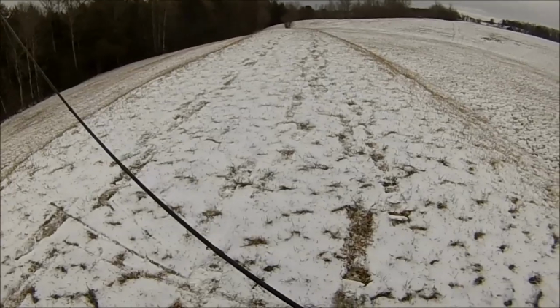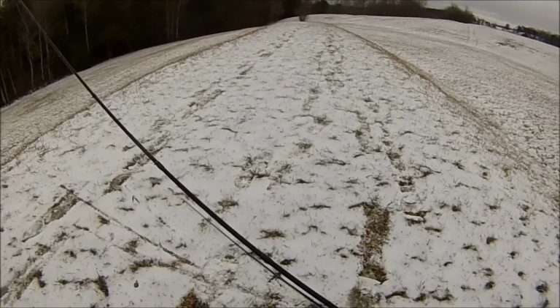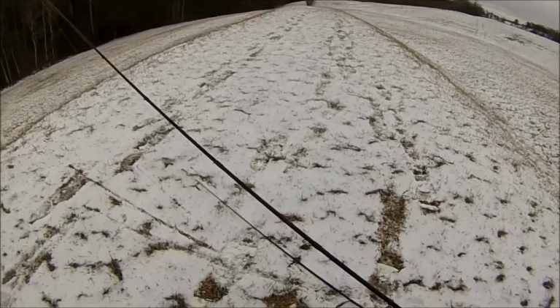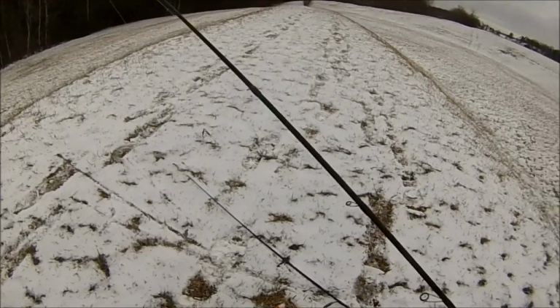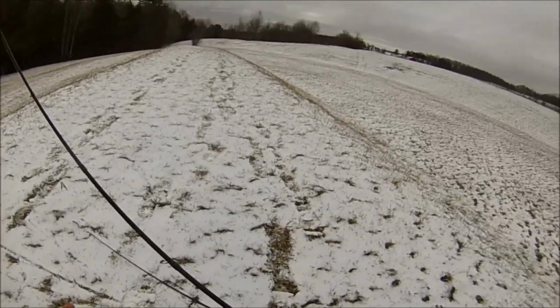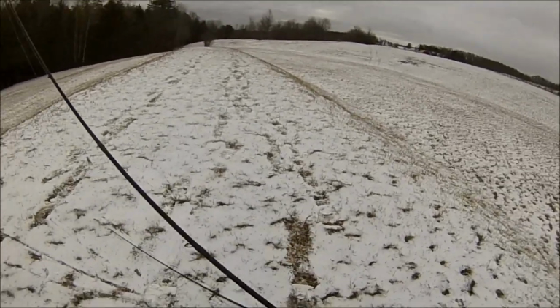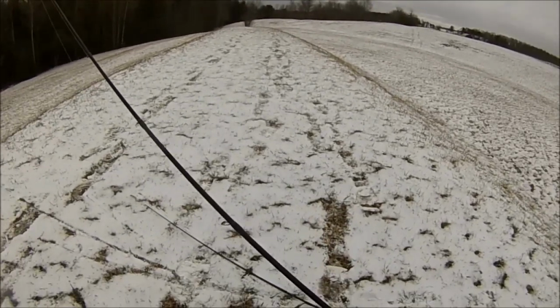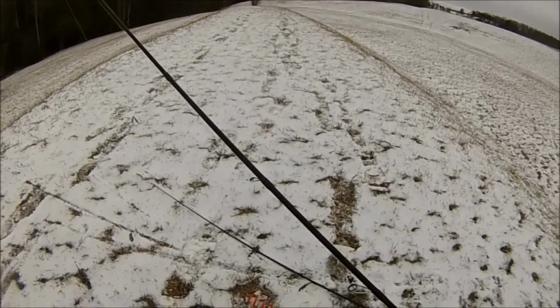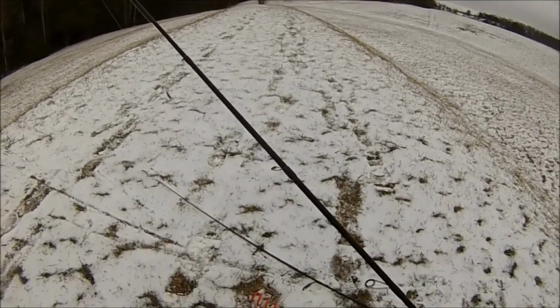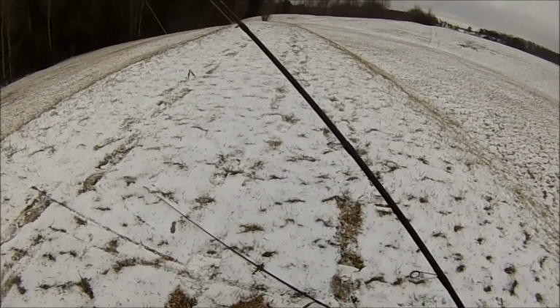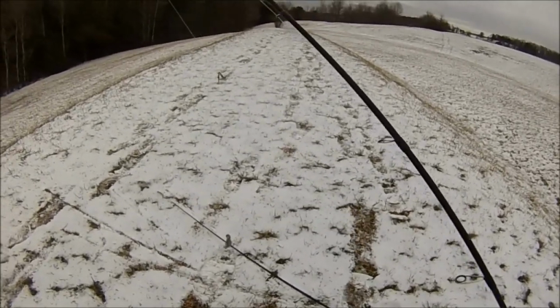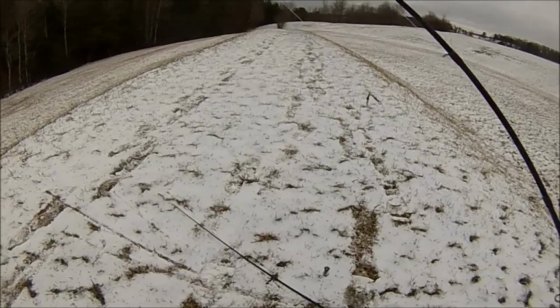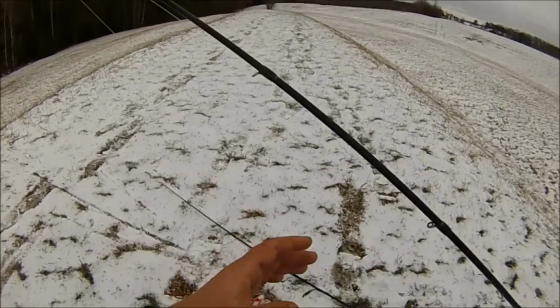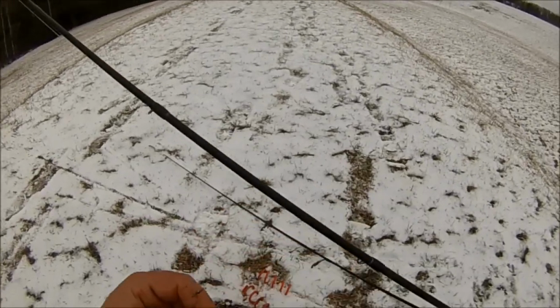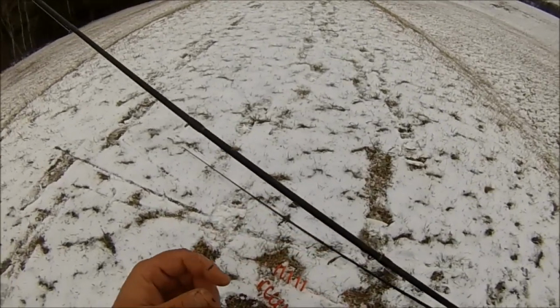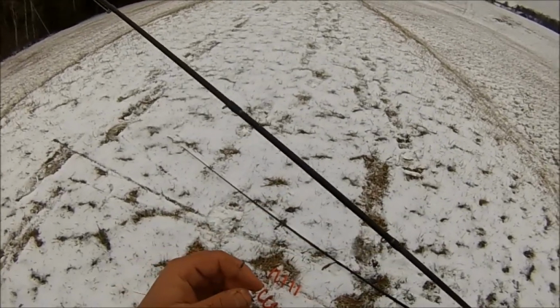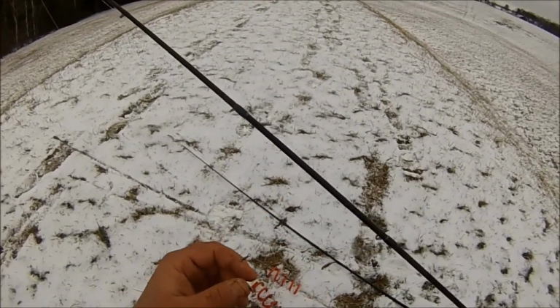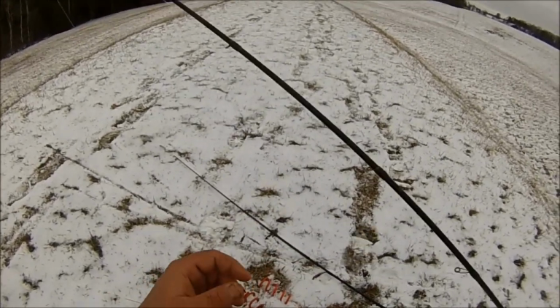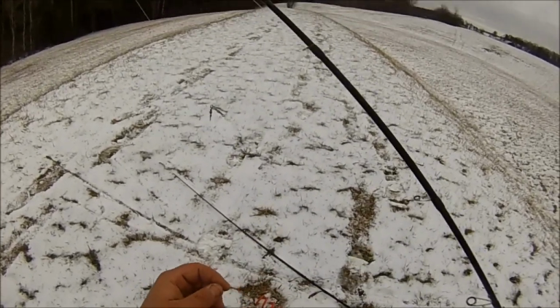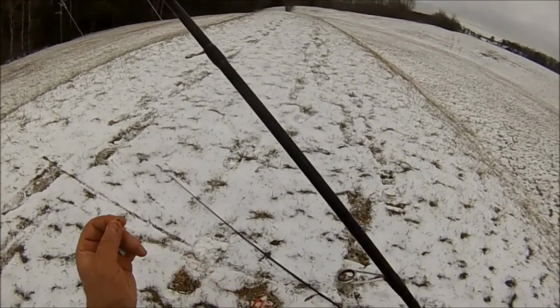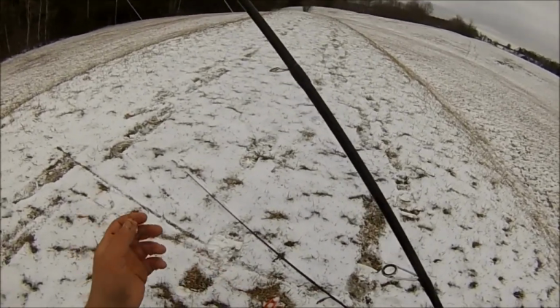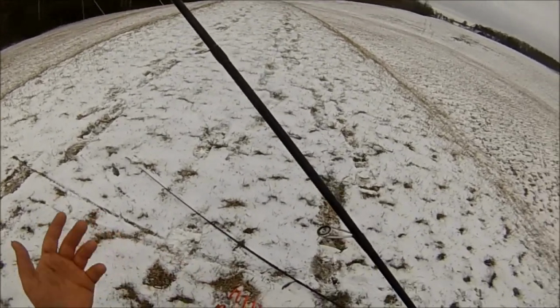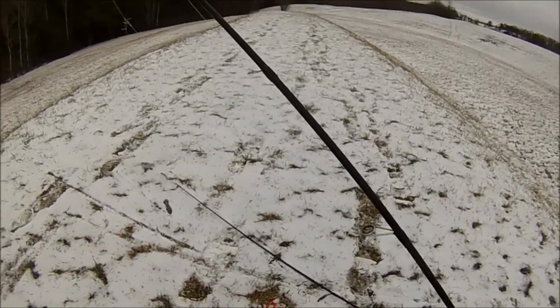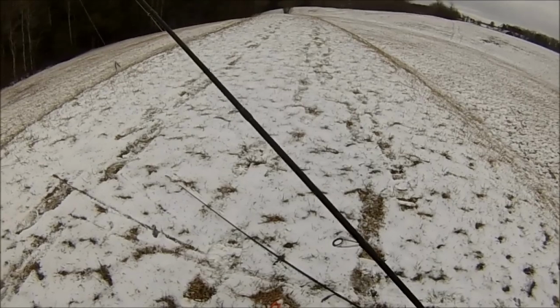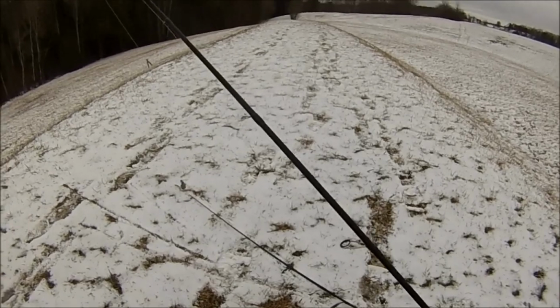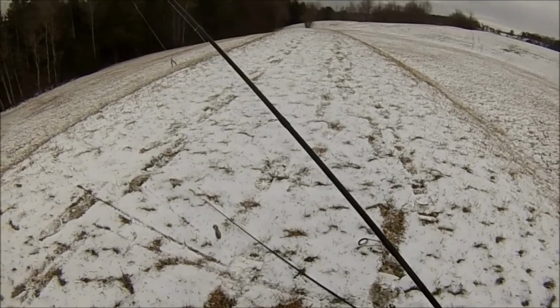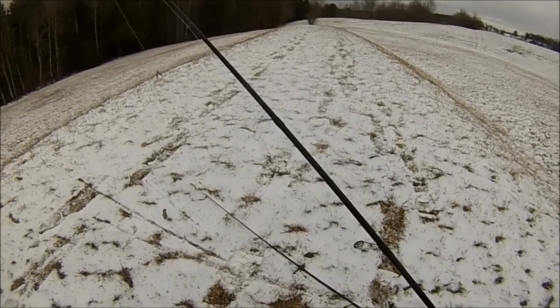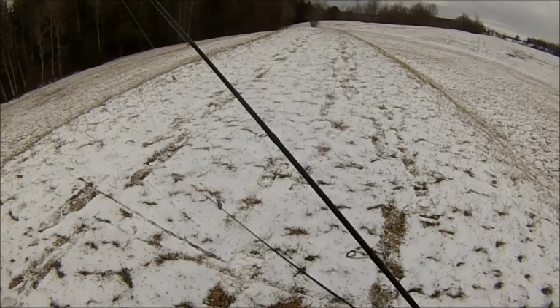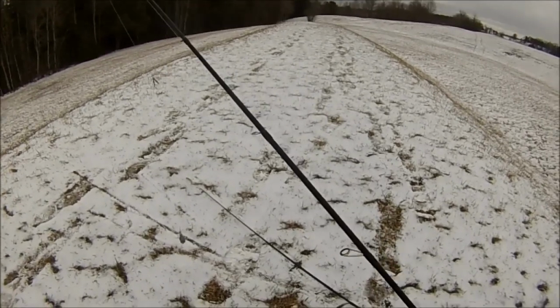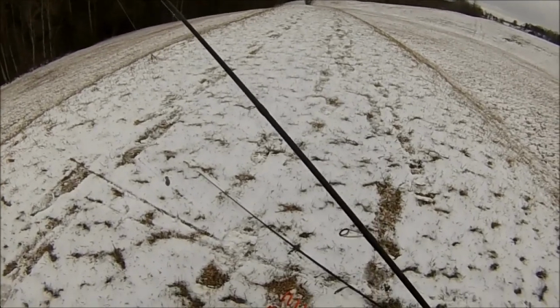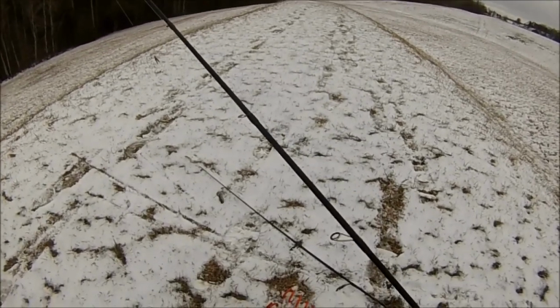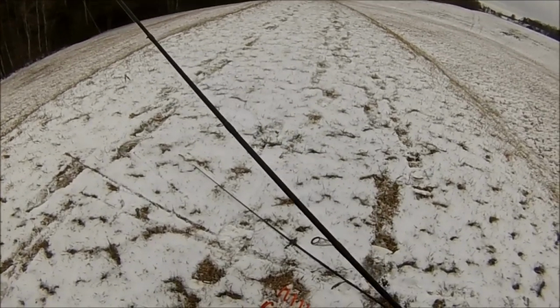It's really cold out today for the time of year — it's April 20th and as you can see everything's snowed over. There's been blizzards coming through, so it's a cold front bite and nothing's really hitting very well. I caught that one nice trout for this lake and that's about it.